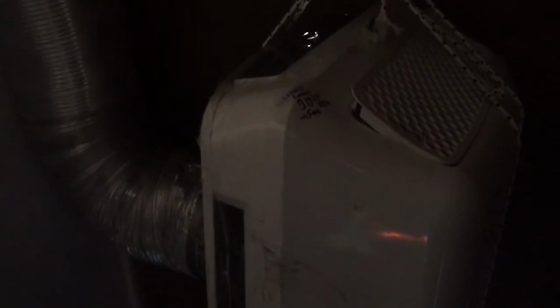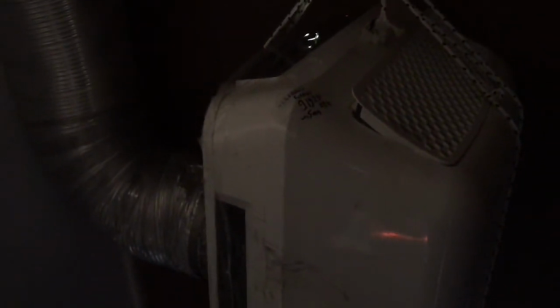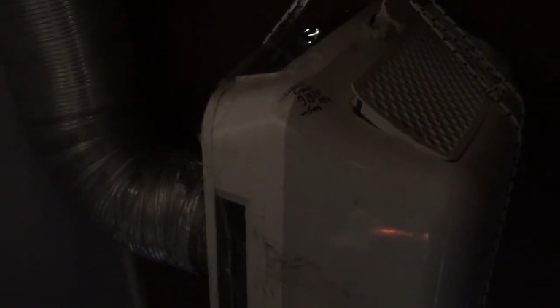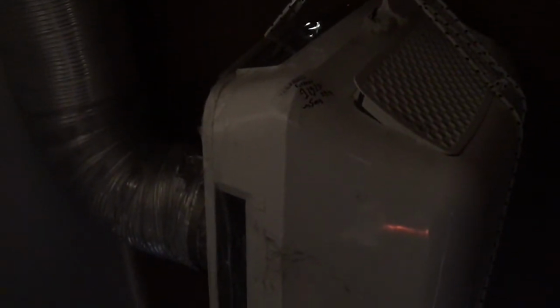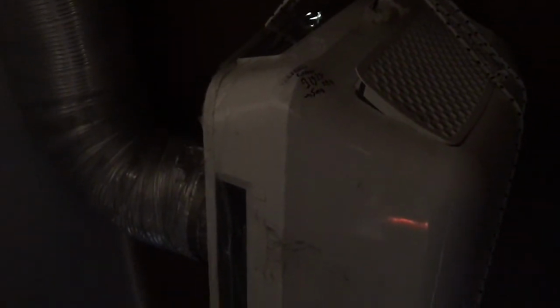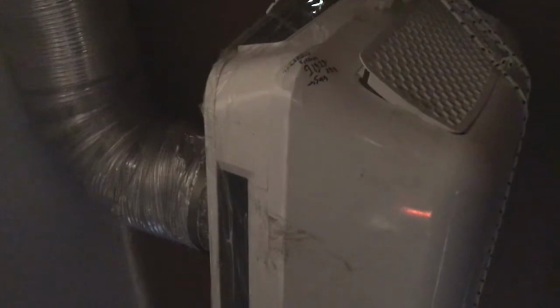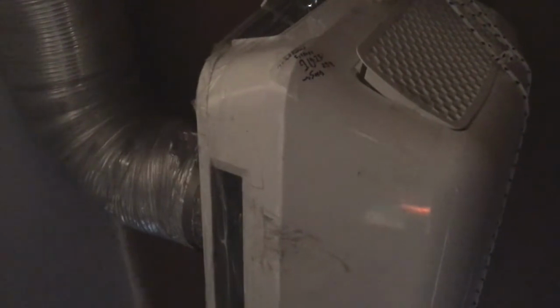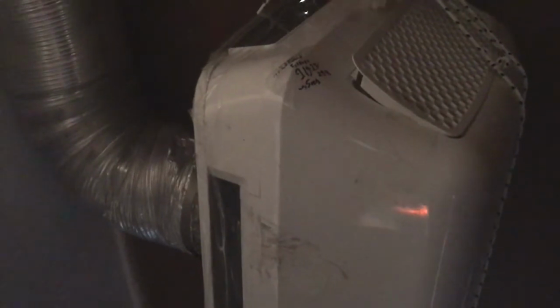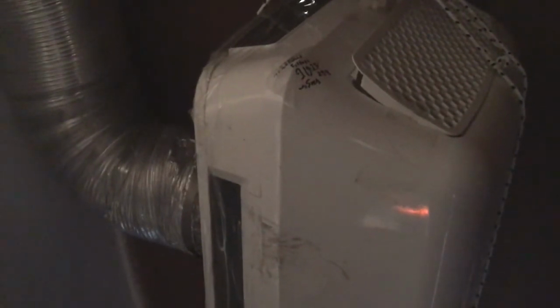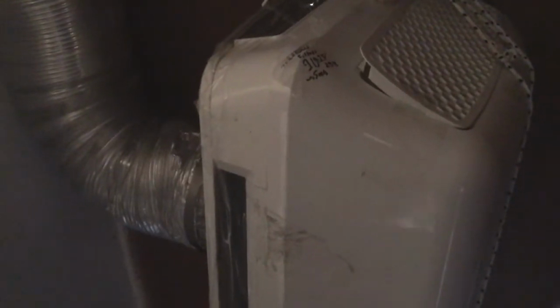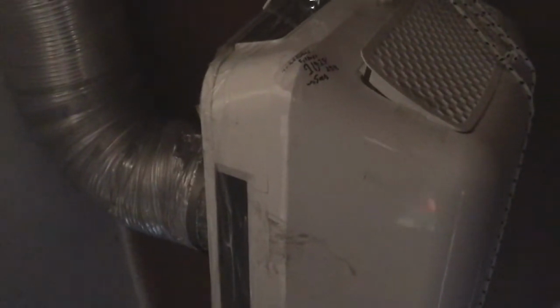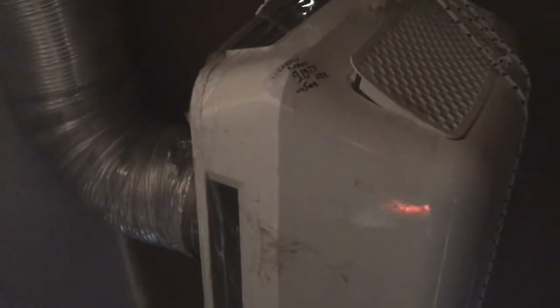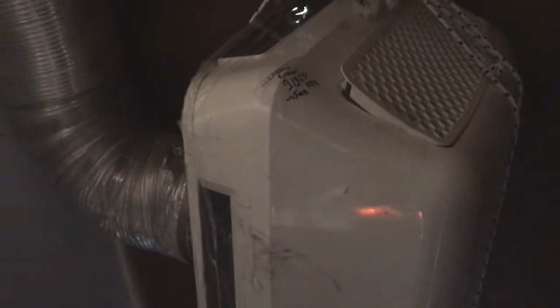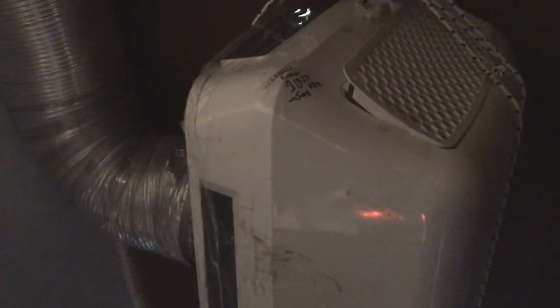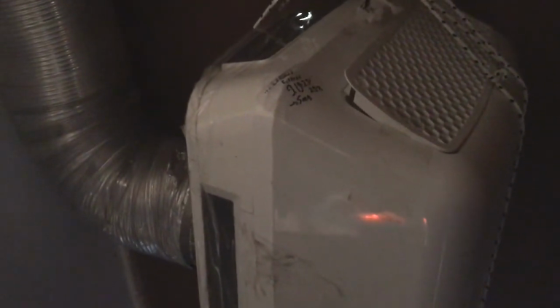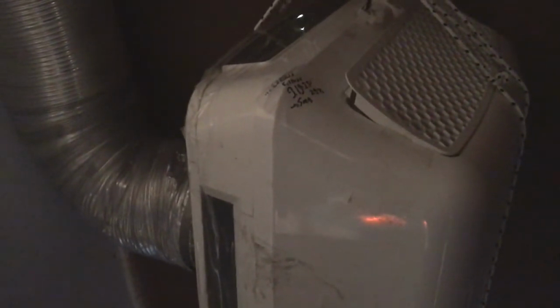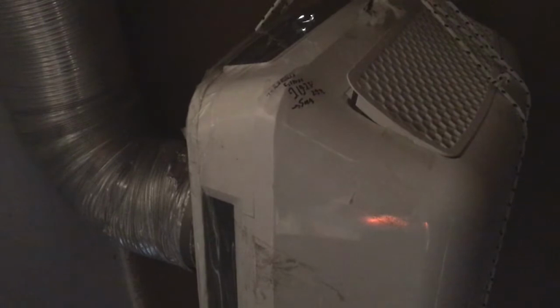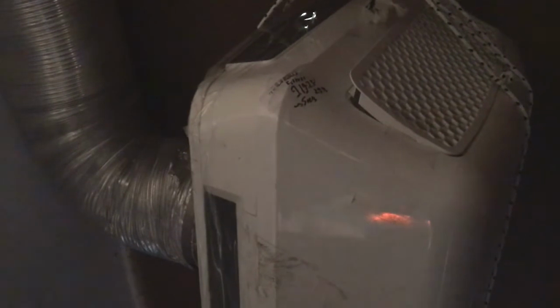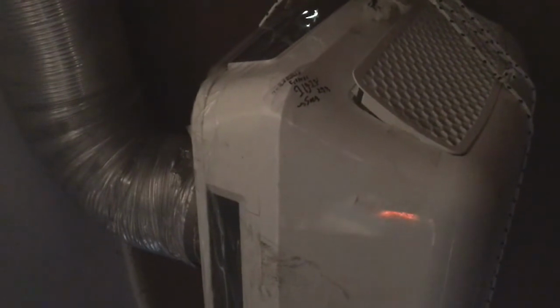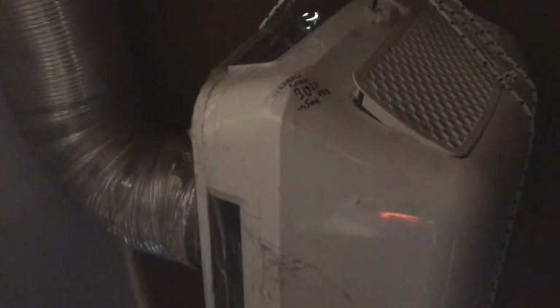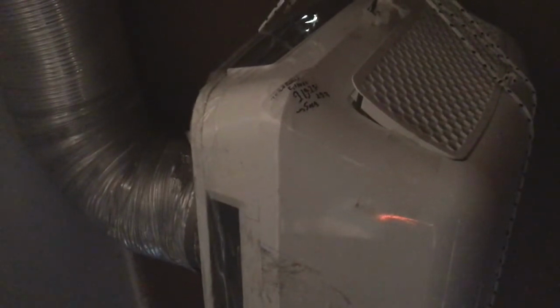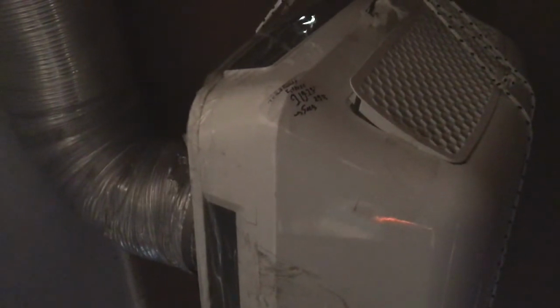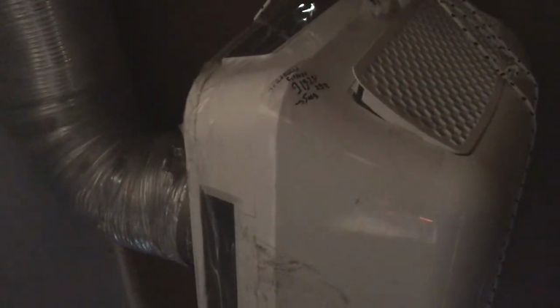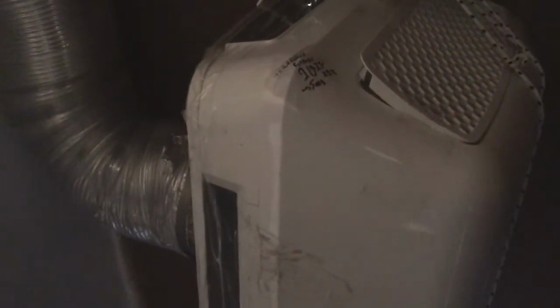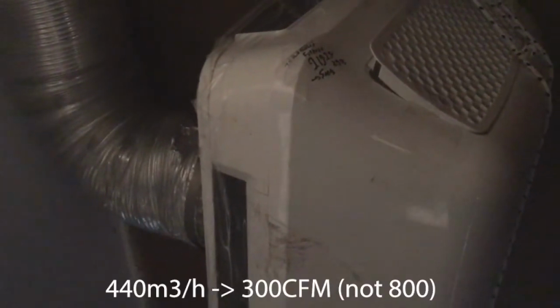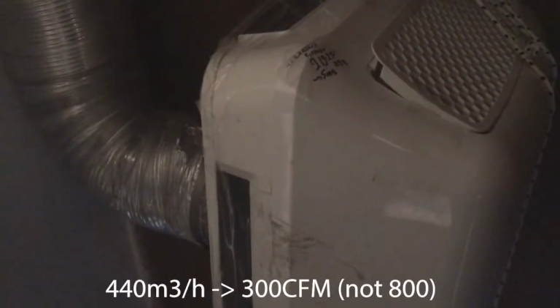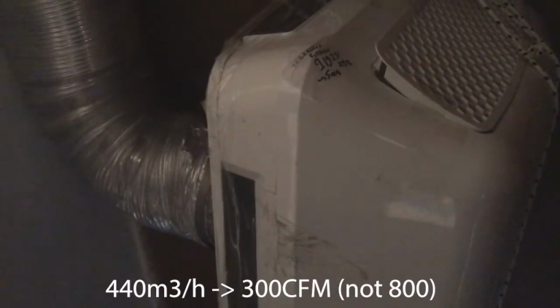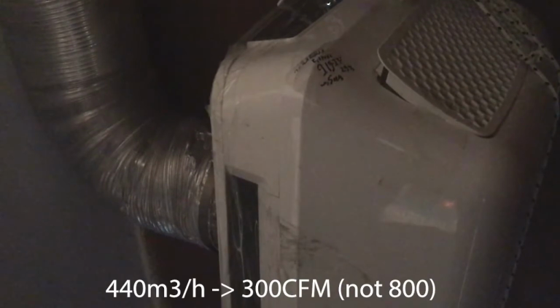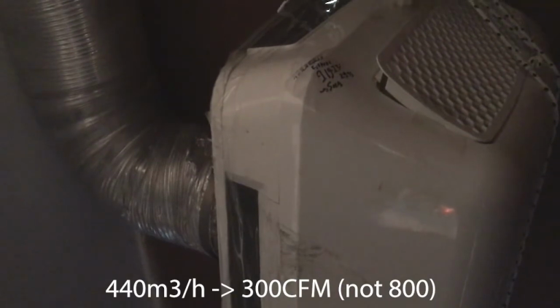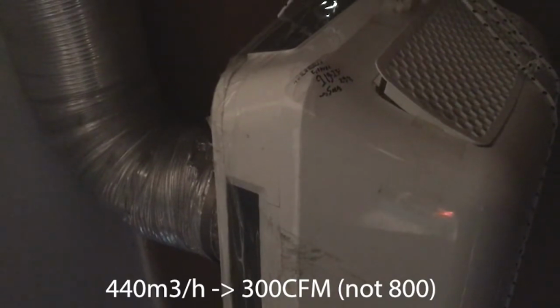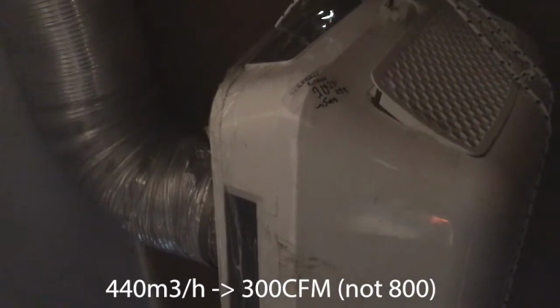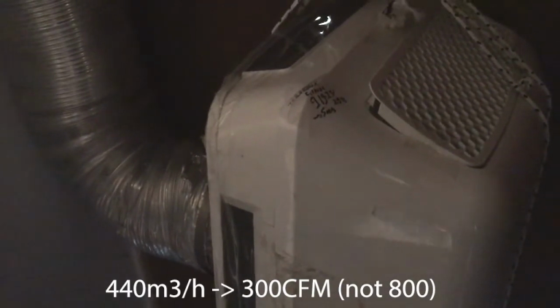This air cleaner is doing 440 cubic meters per hour, which is maybe something like 800 CFM.